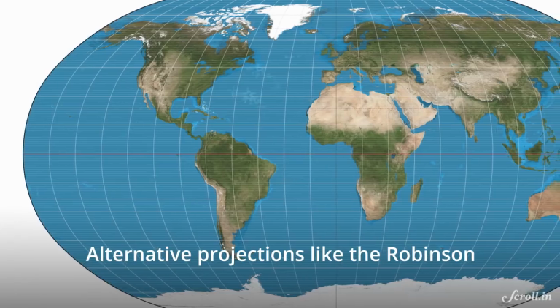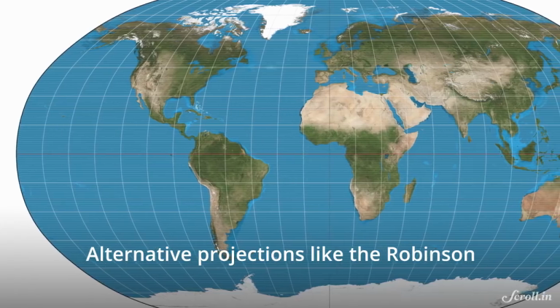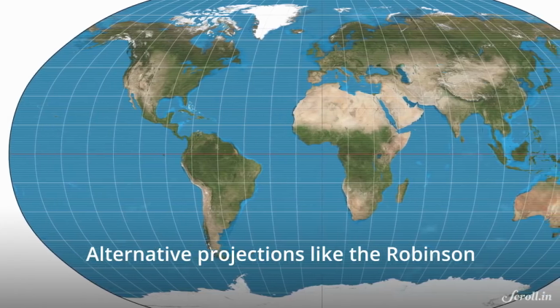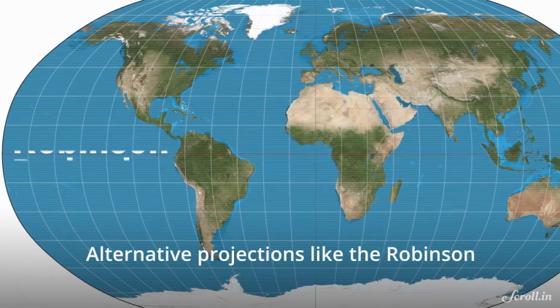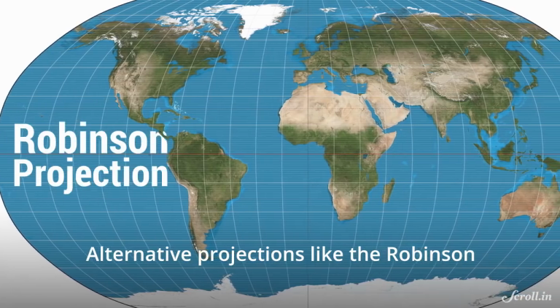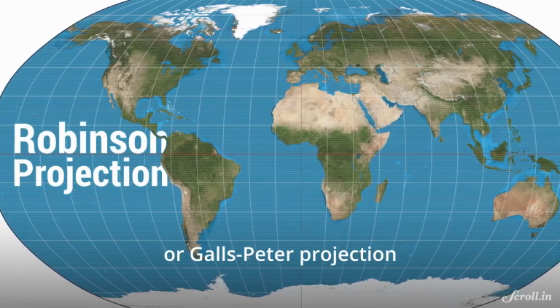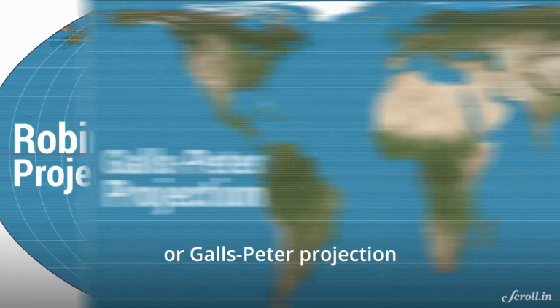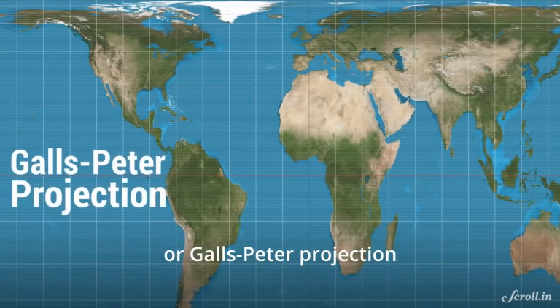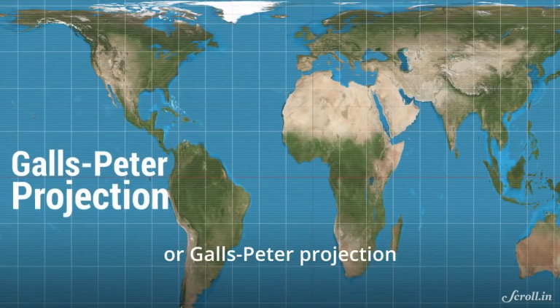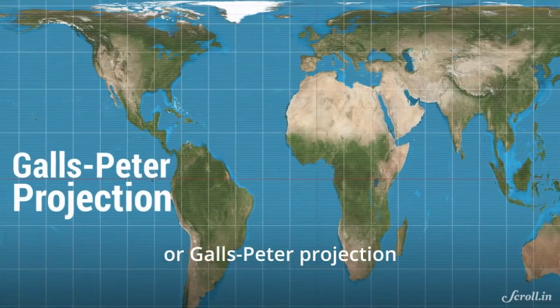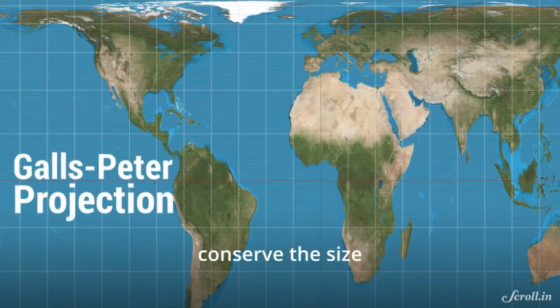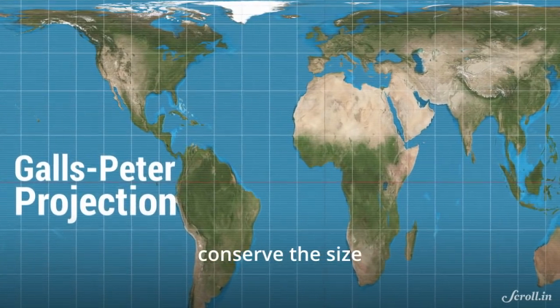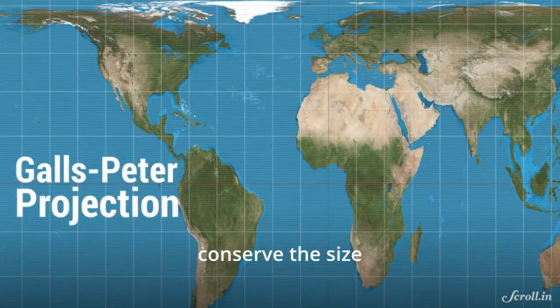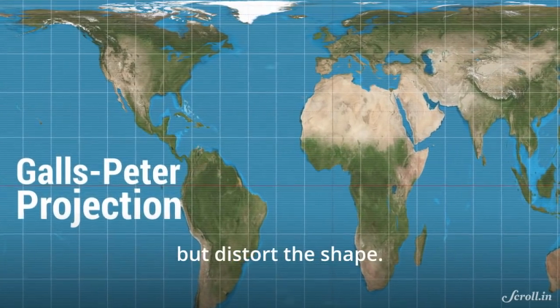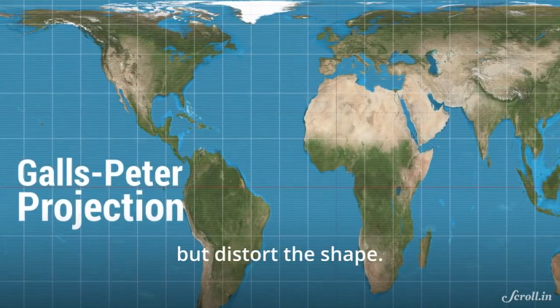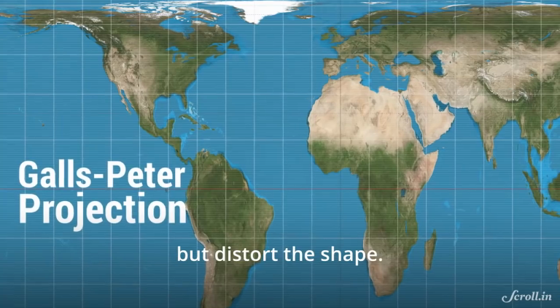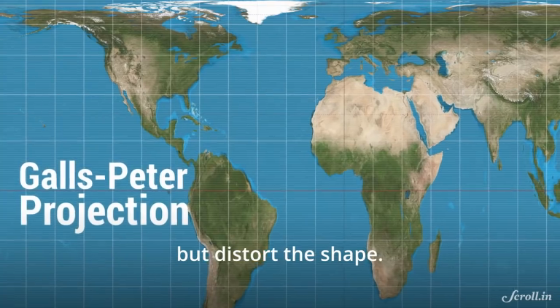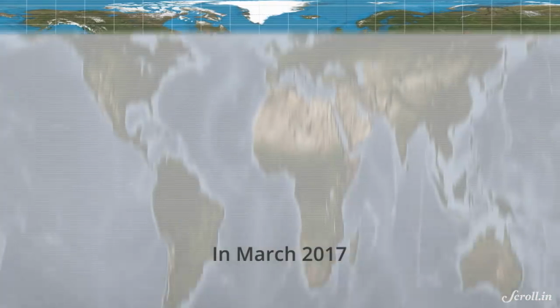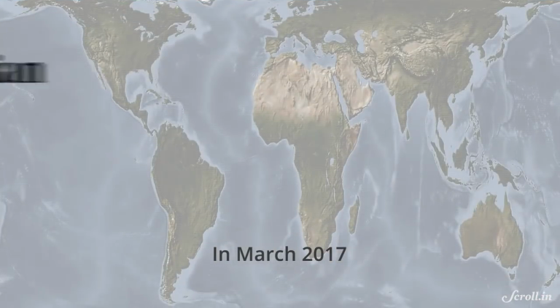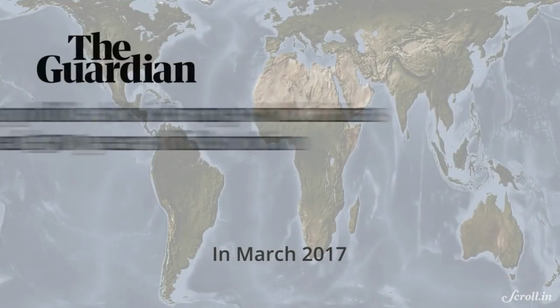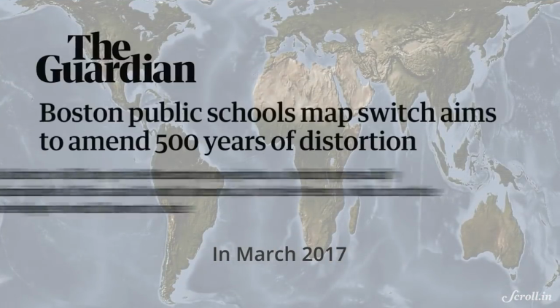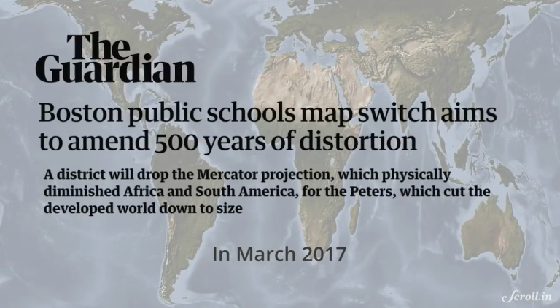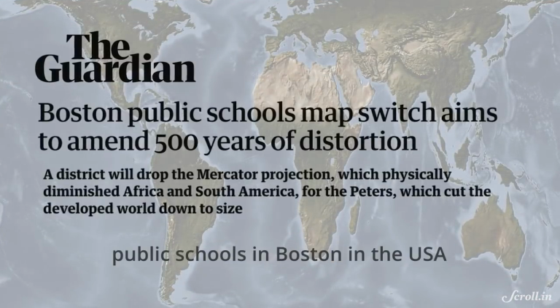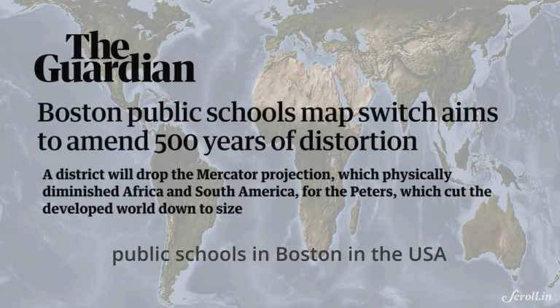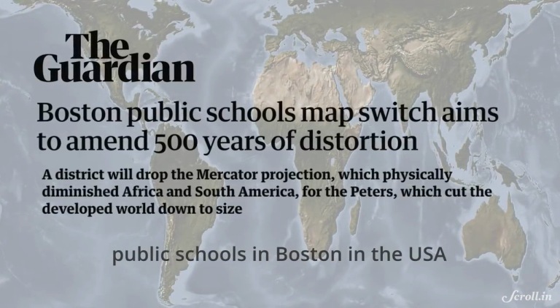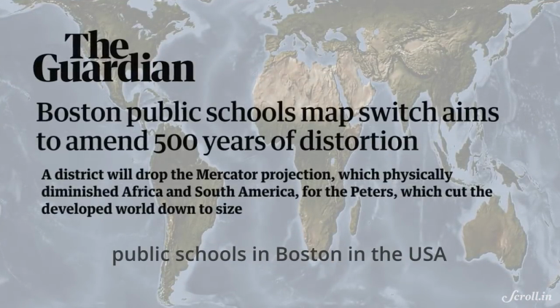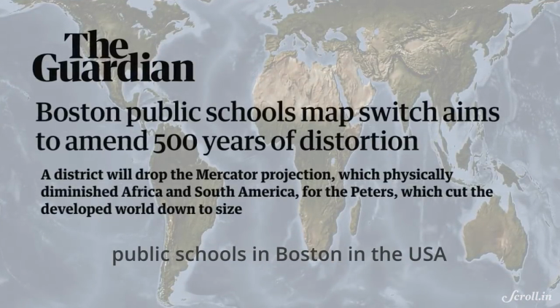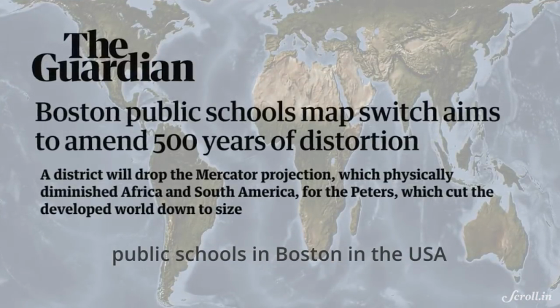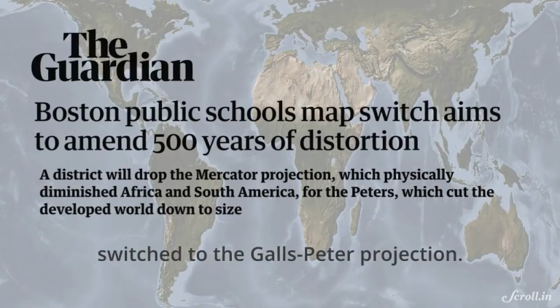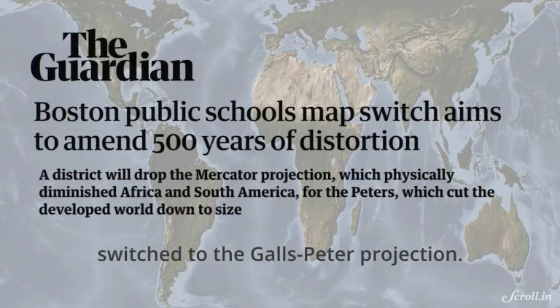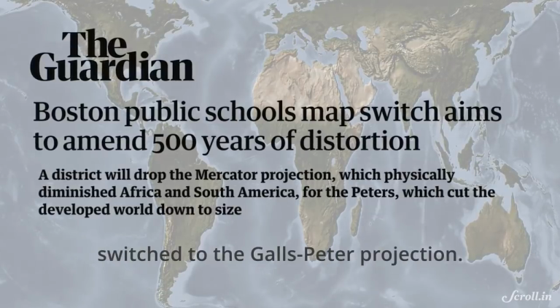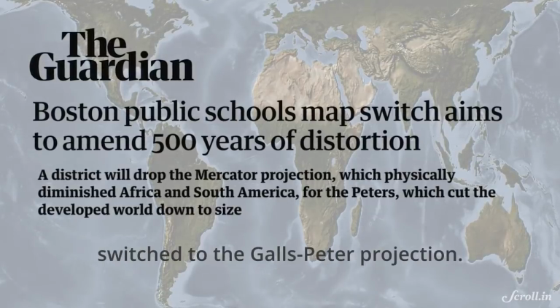Alternative projections like the Robinson or Gall-Peters projection conserve the size but distort the shape. In March 2017, public schools in Boston in the US switched to the Gall-Peters projection.